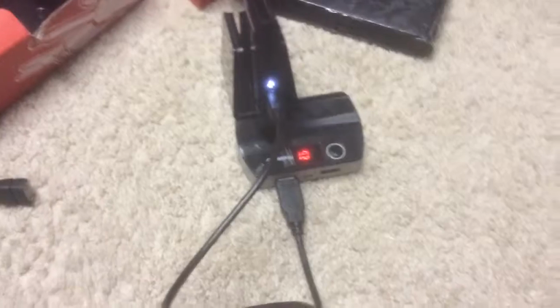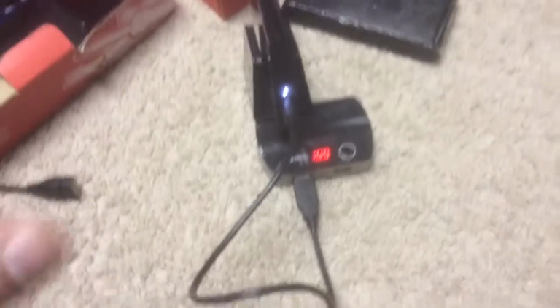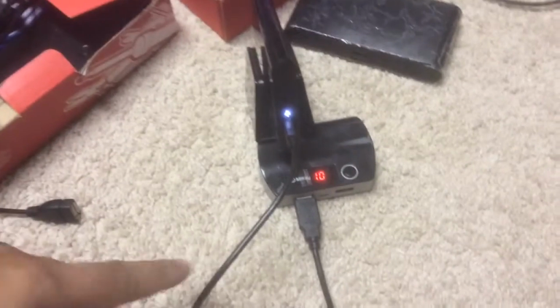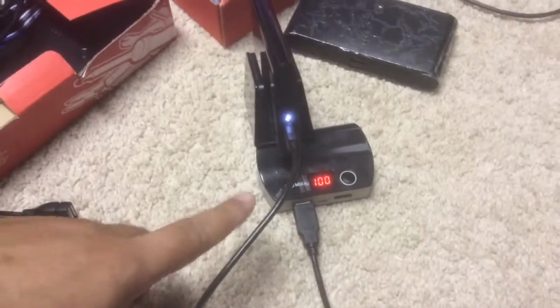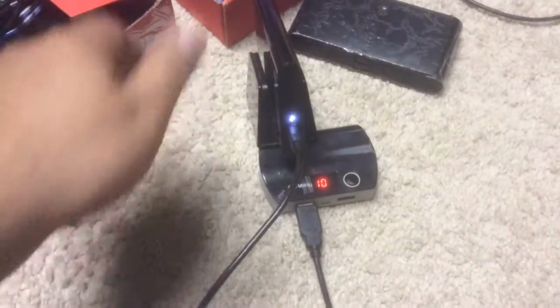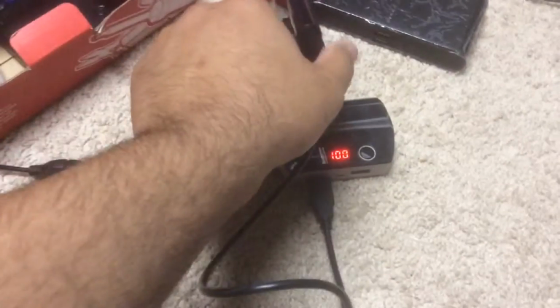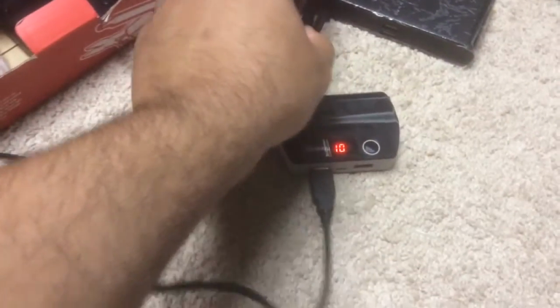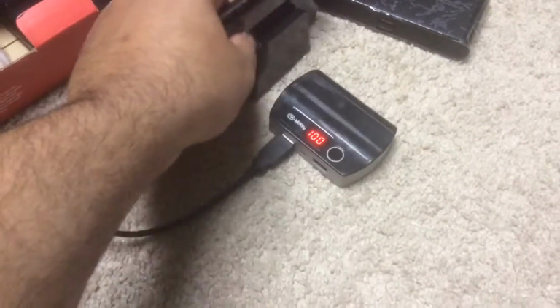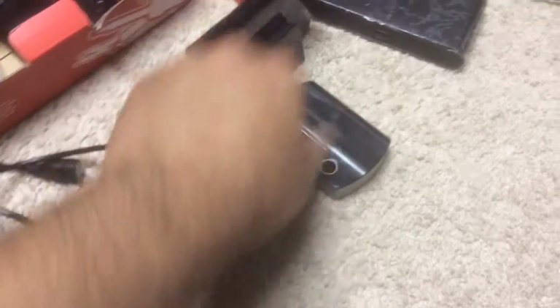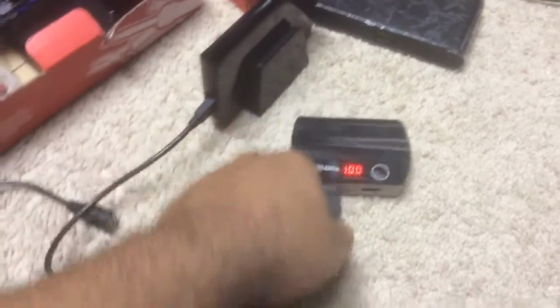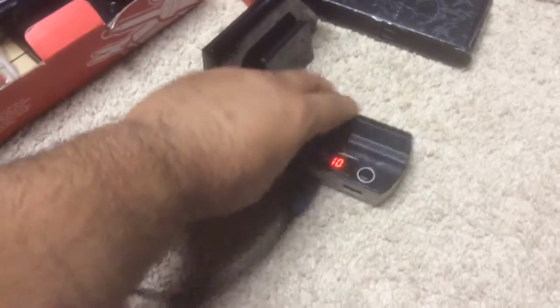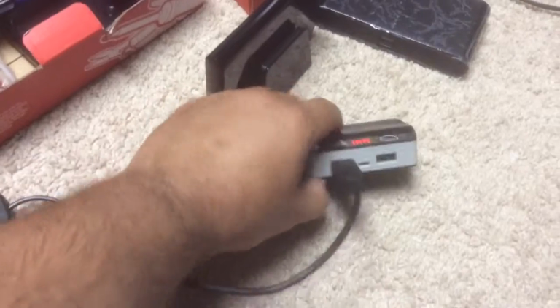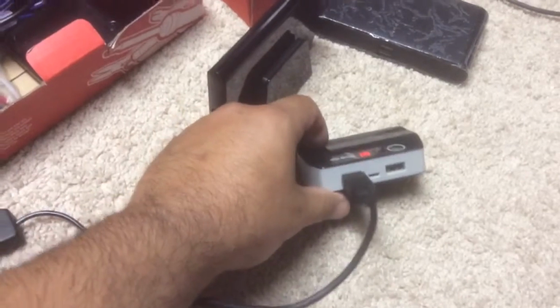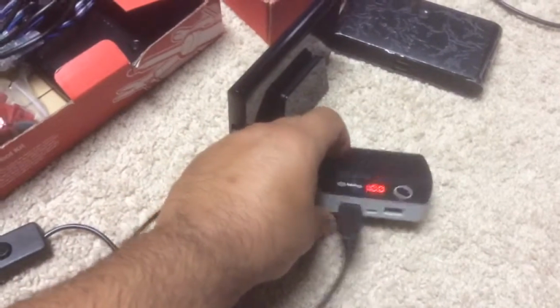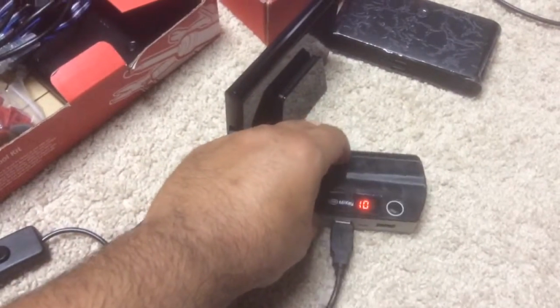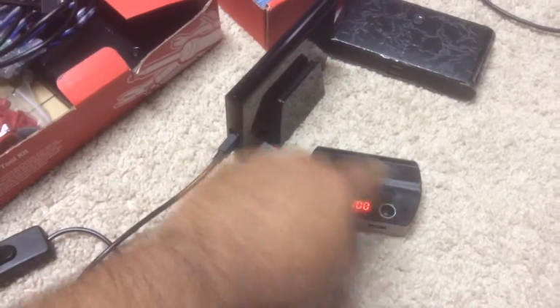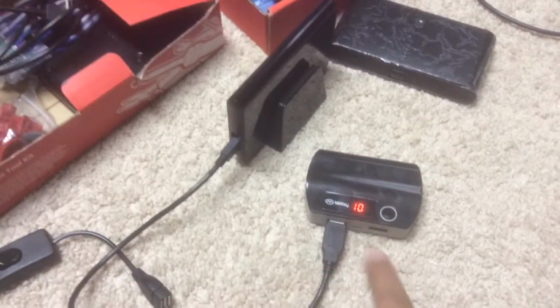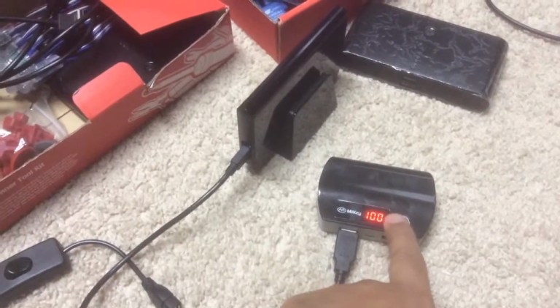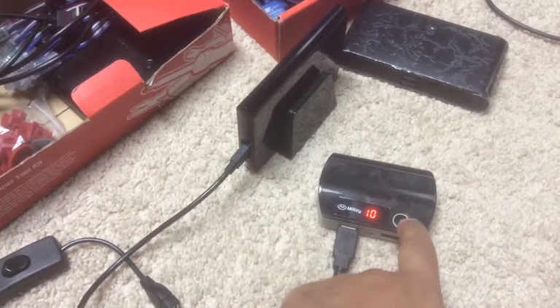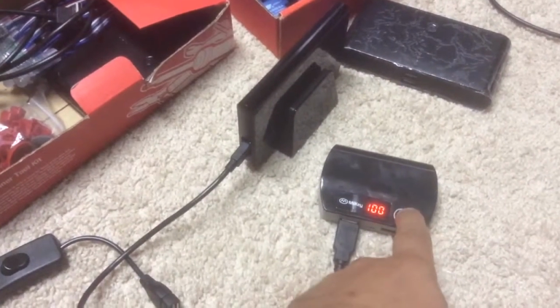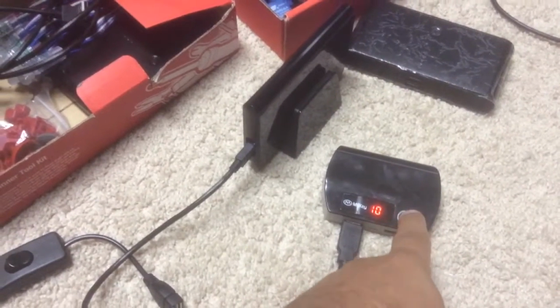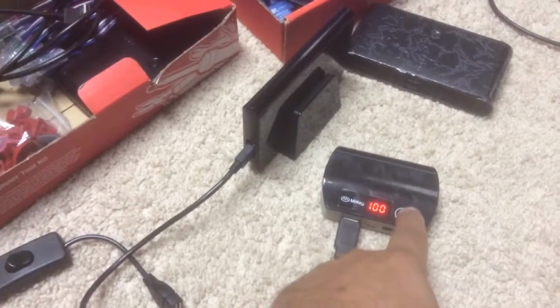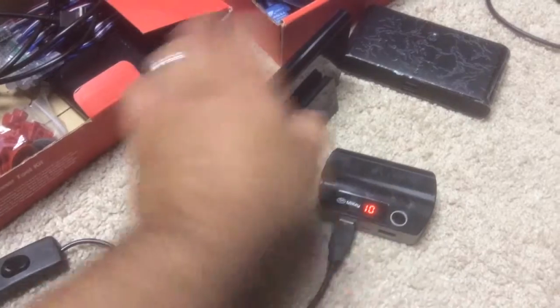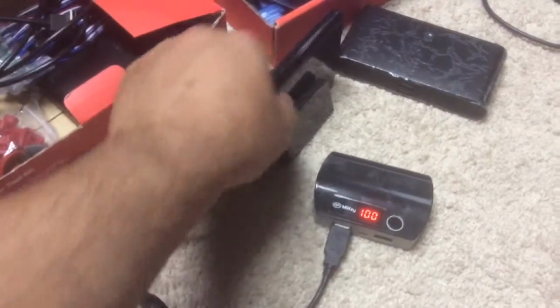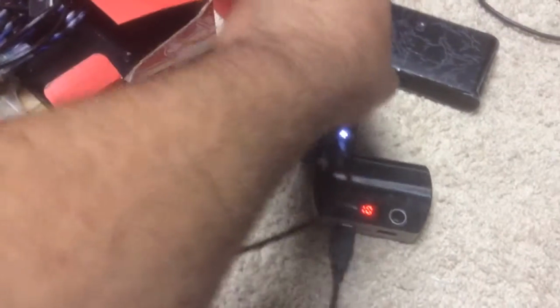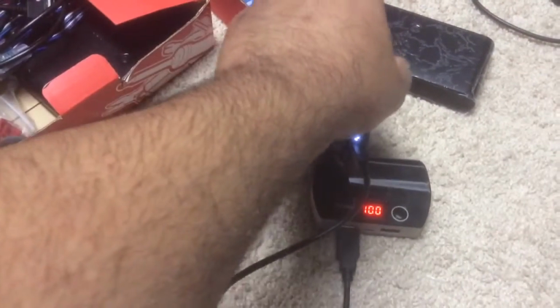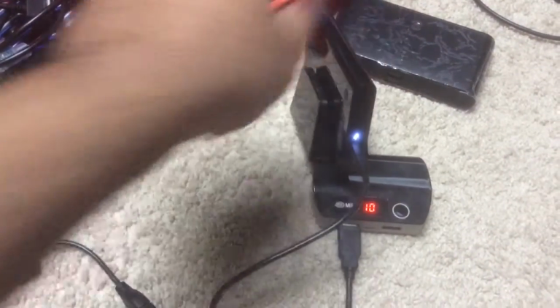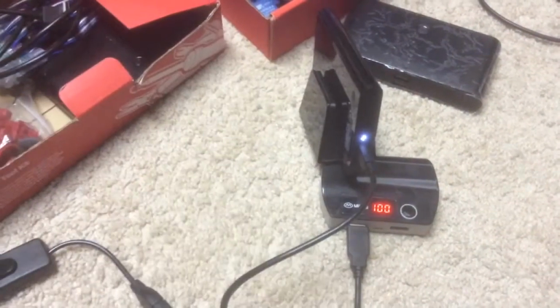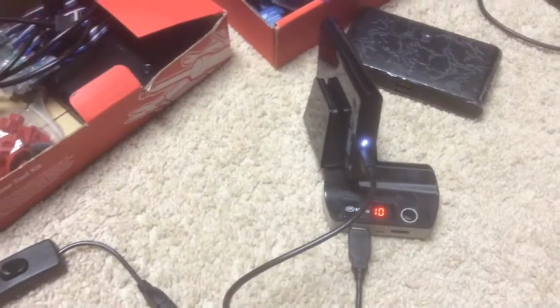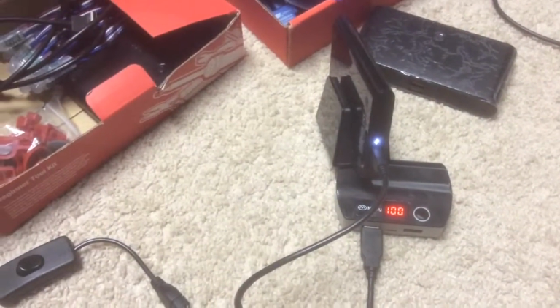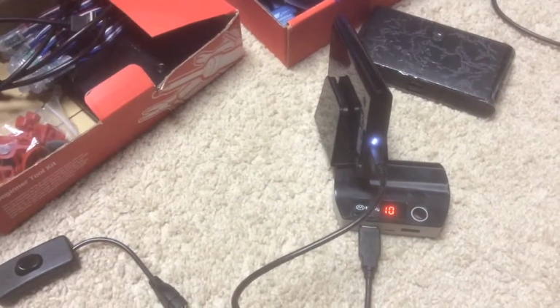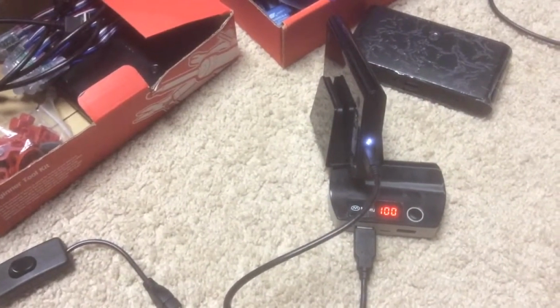This is that little power bank I bought the other day that does have a button, but it won't turn off if it sees data or whatever — if it's connected to a device.